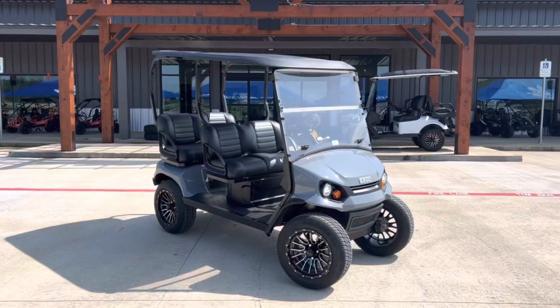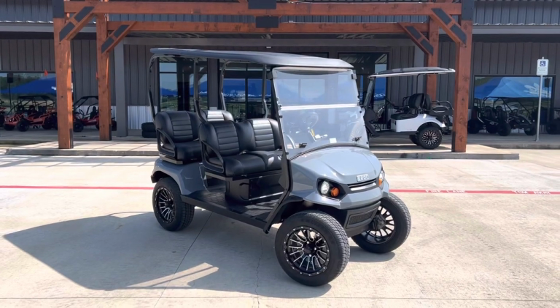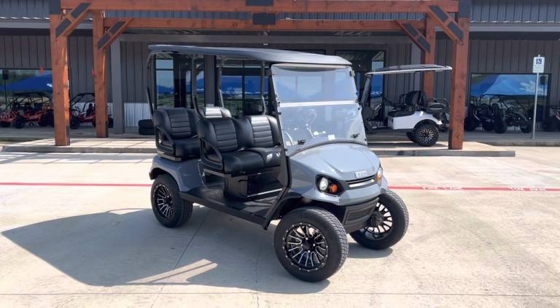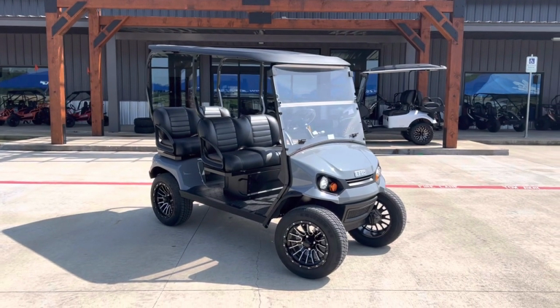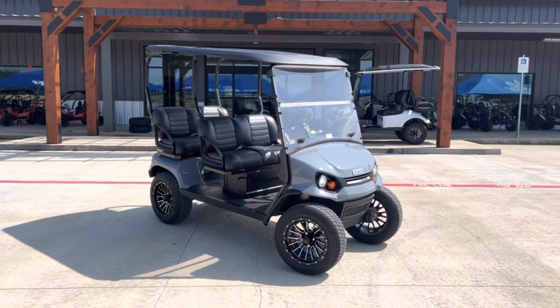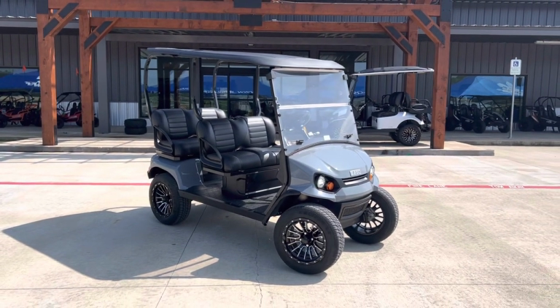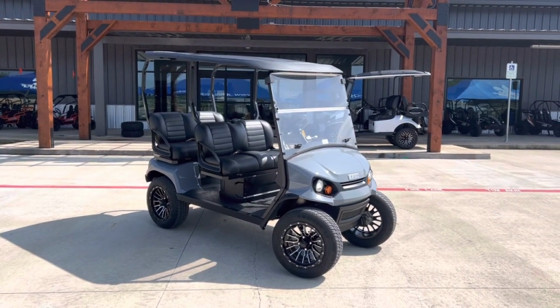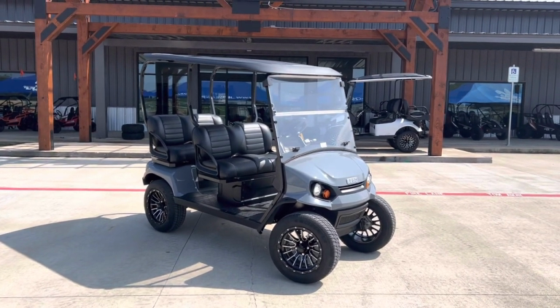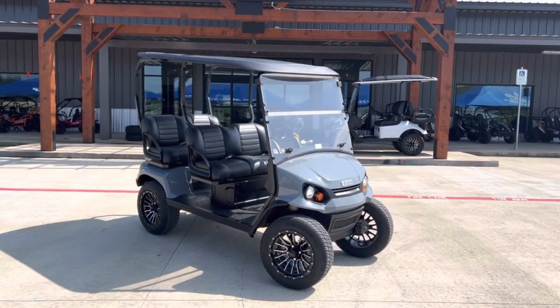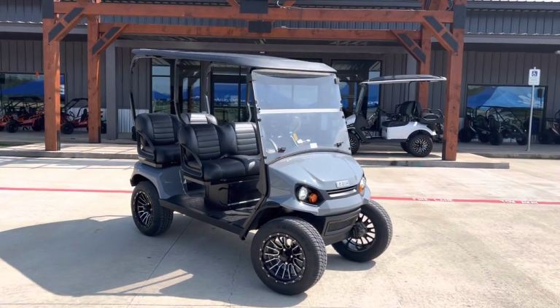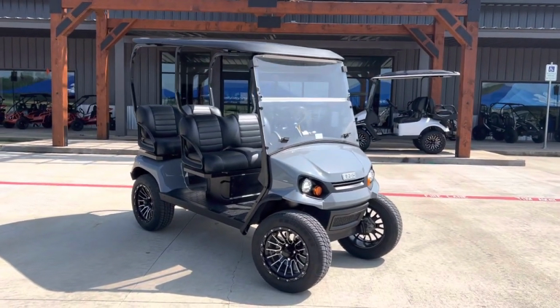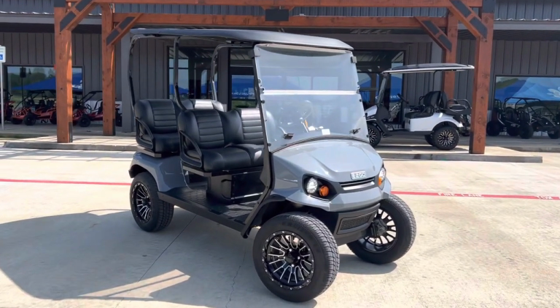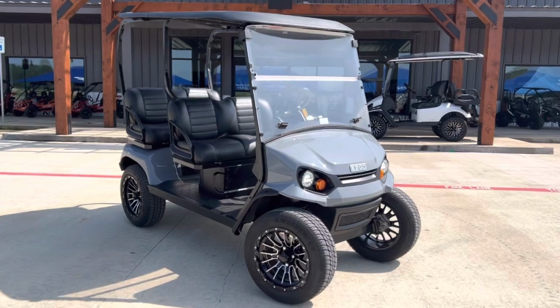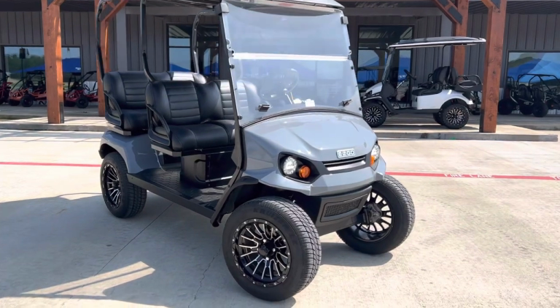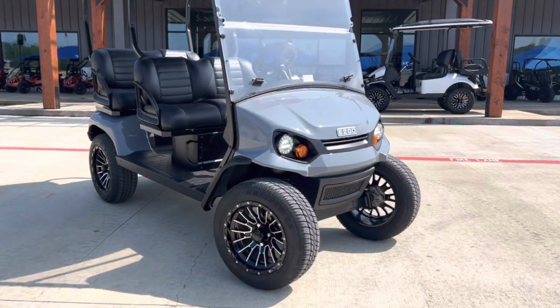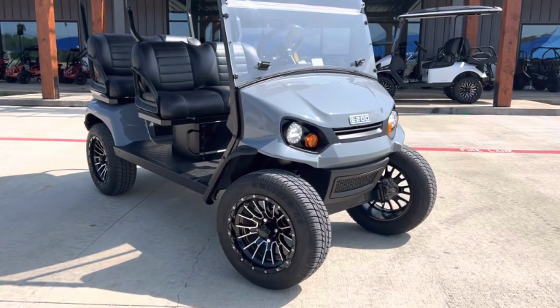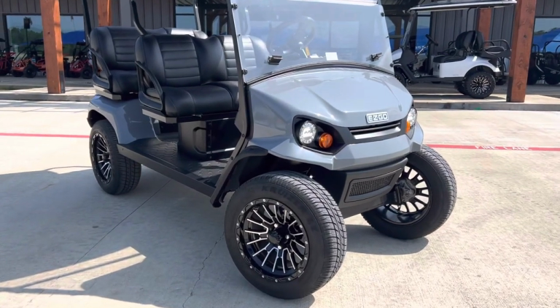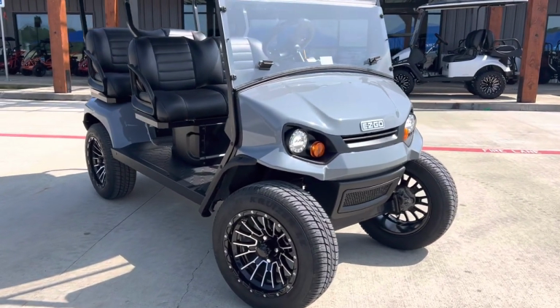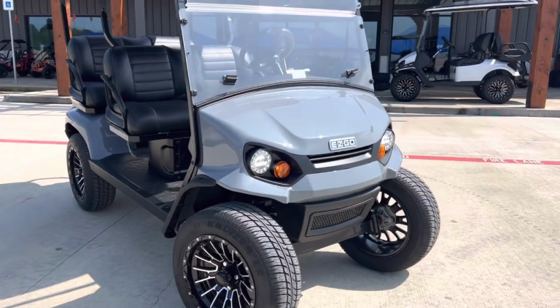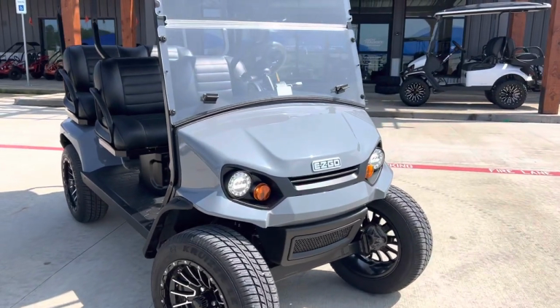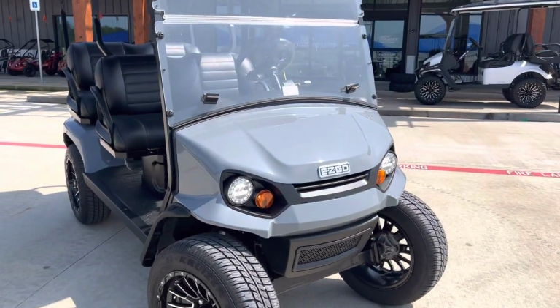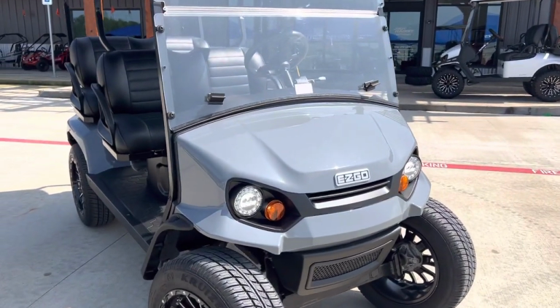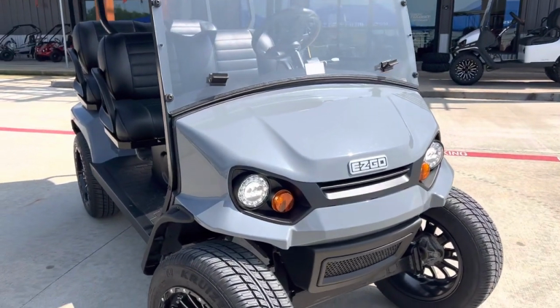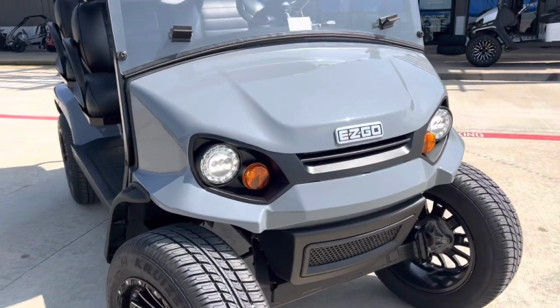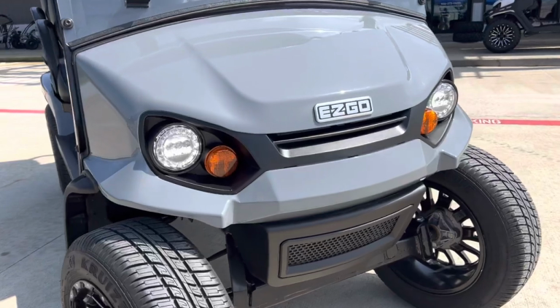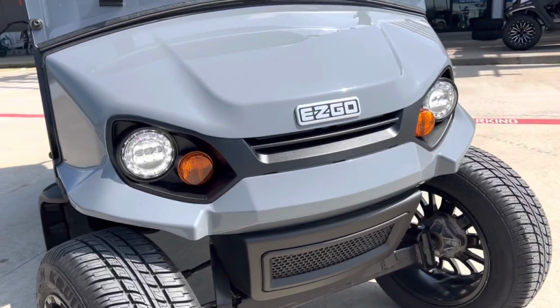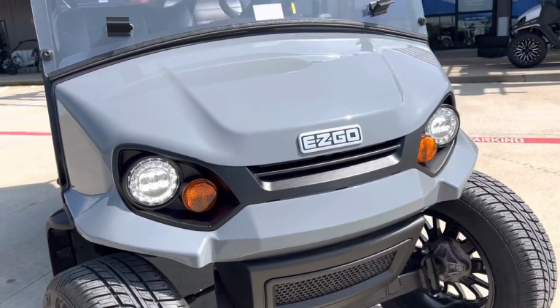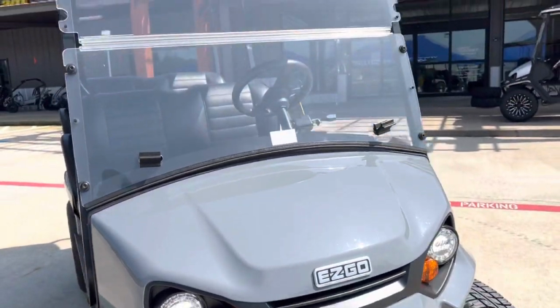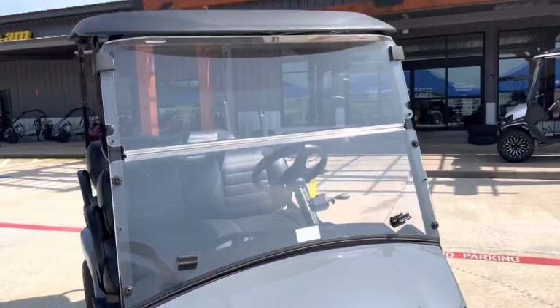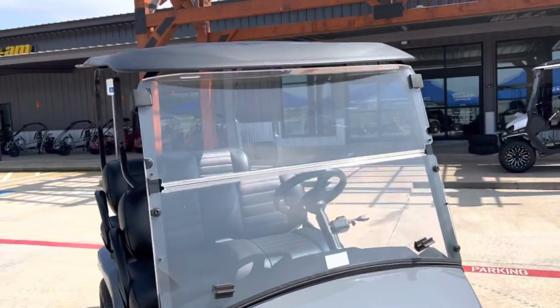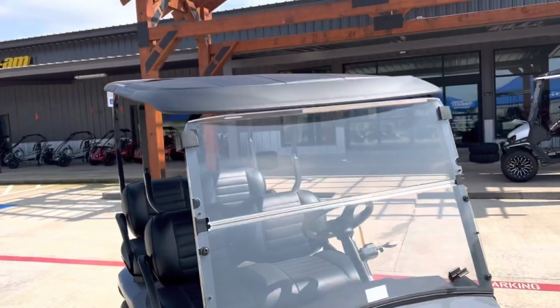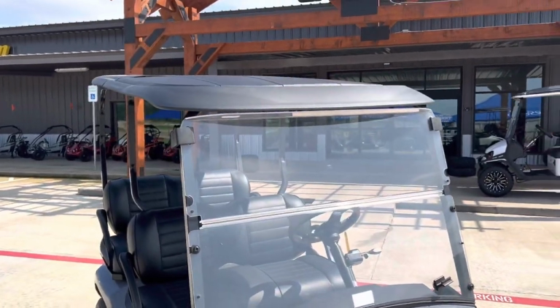Check out this brand new EasyGo Liberty finished in gray. It's got alloy wheels, LEDs all the way around, a full windshield, and a poly top.